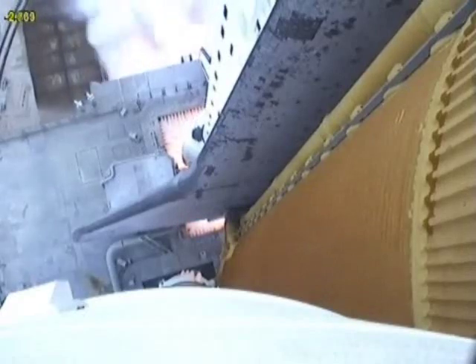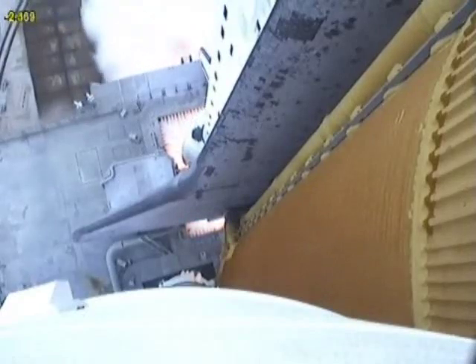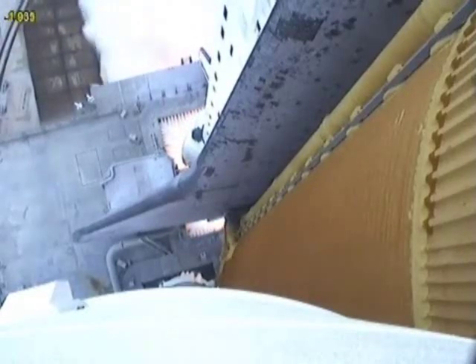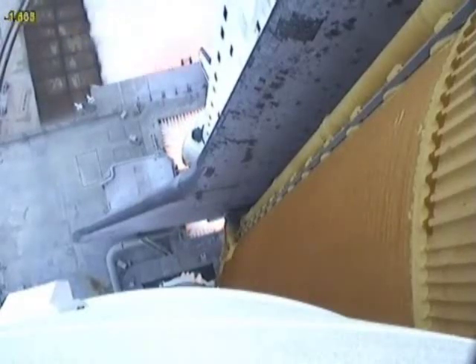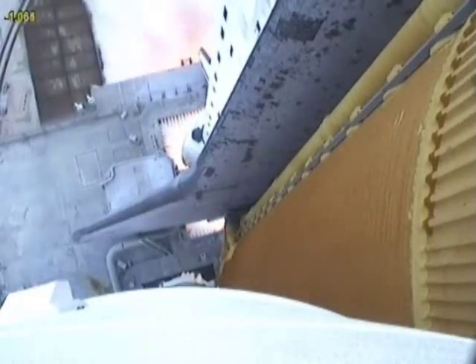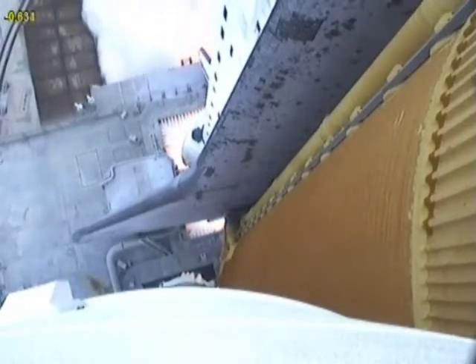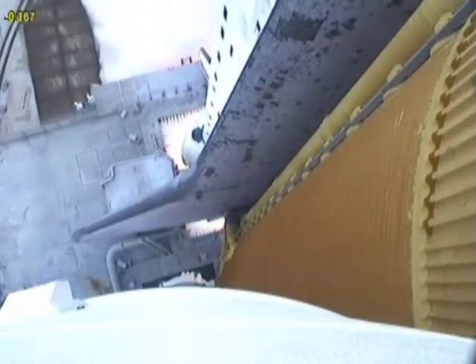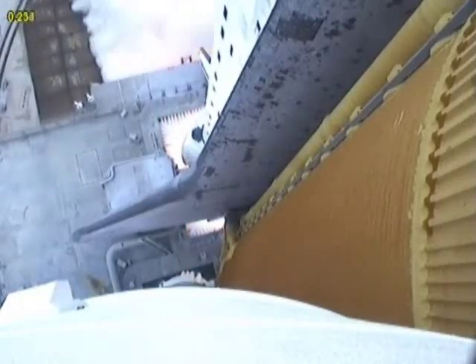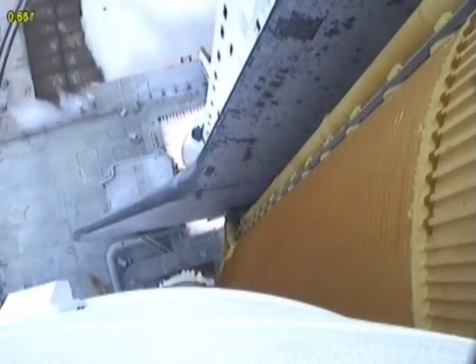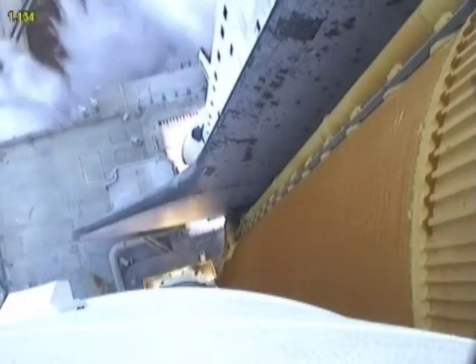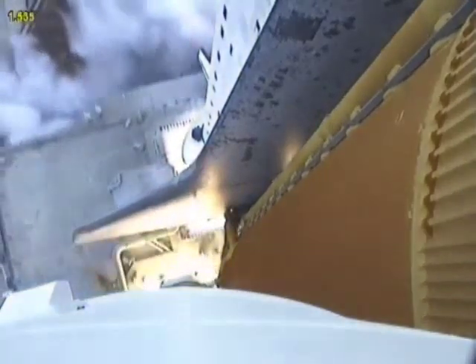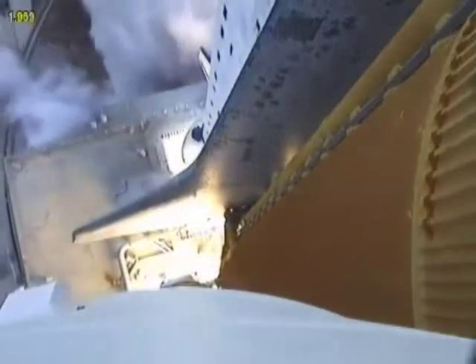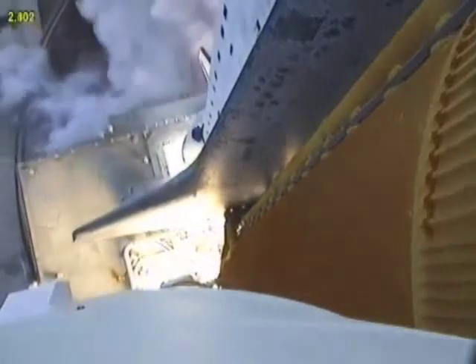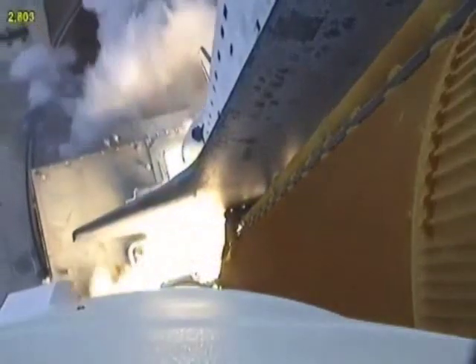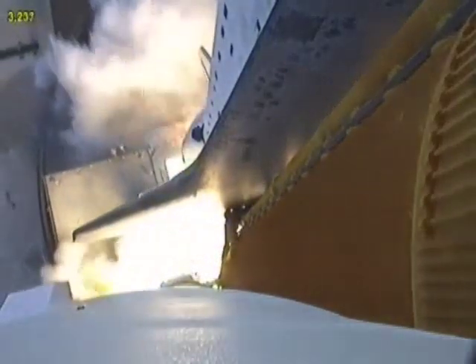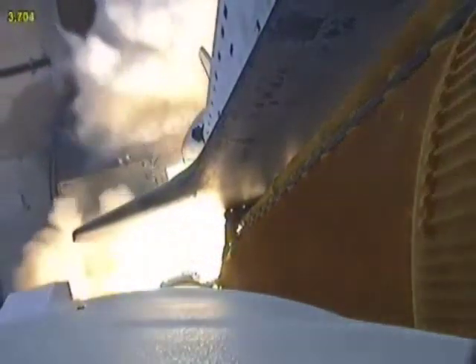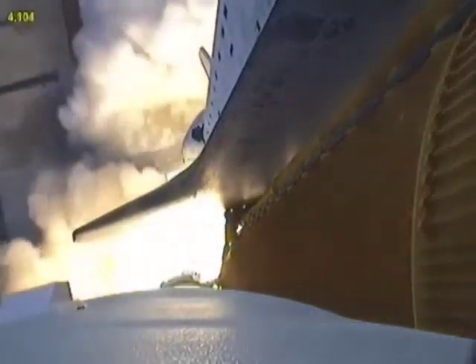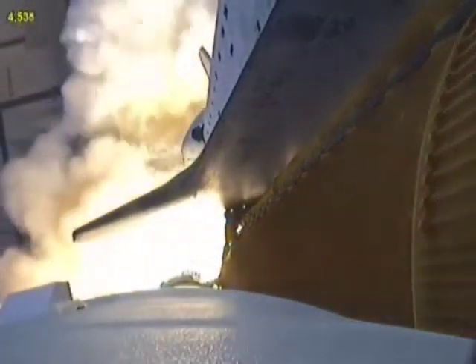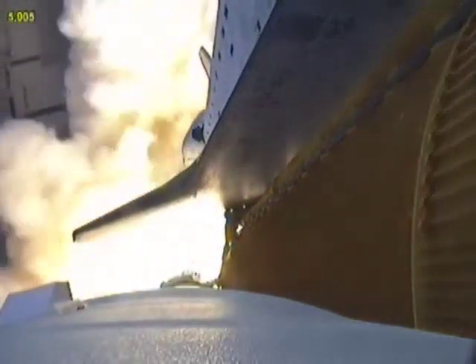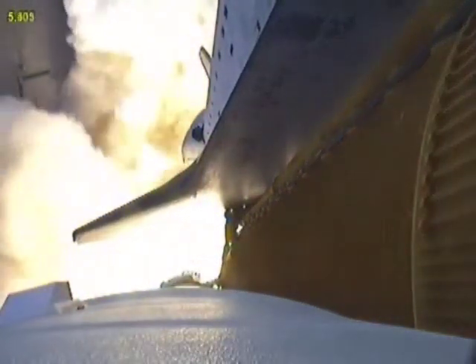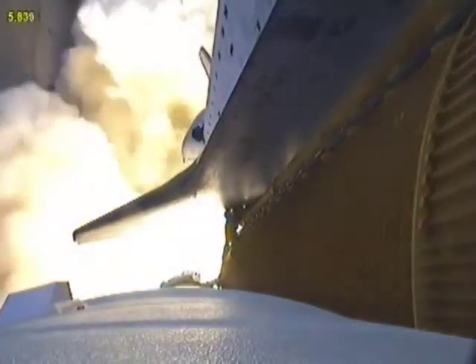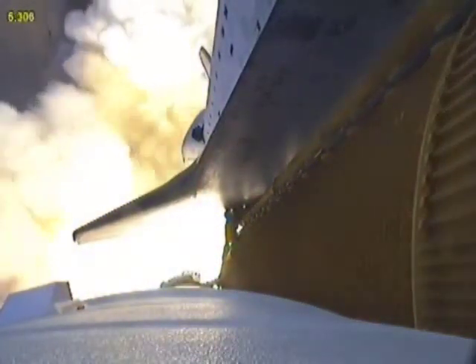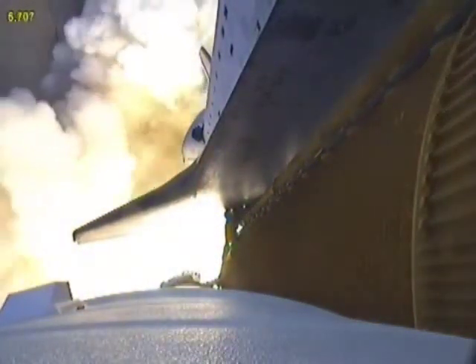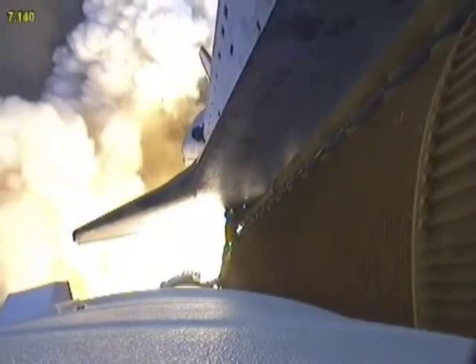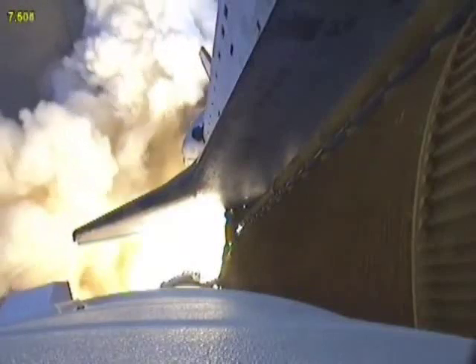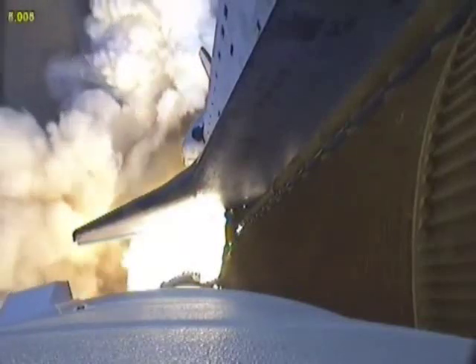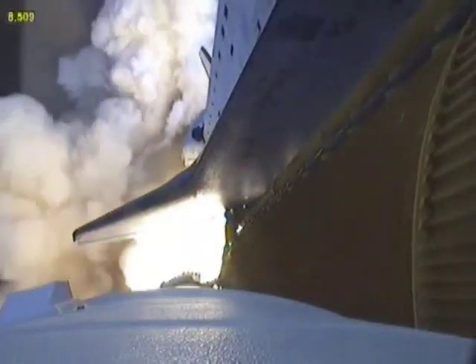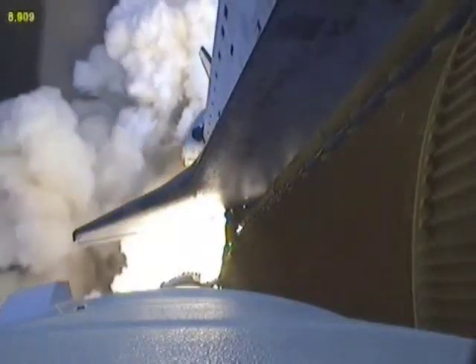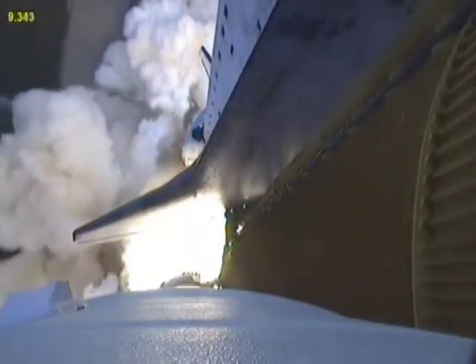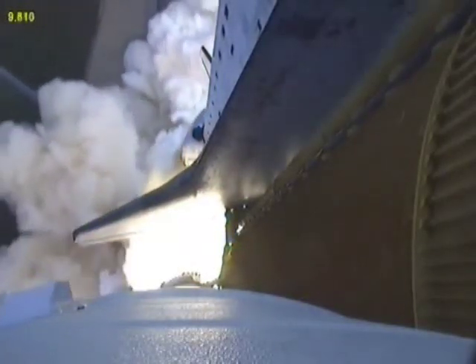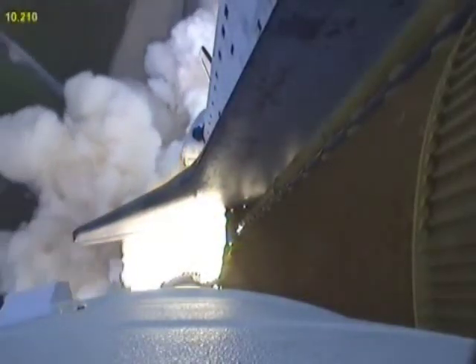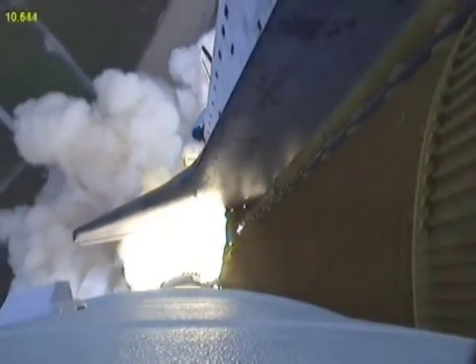Four, three, two, one. Booster ignition and liftoff of Endeavour, completing Kibo and fulfilling Japan's hope for an out-of-this-world space laboratory.